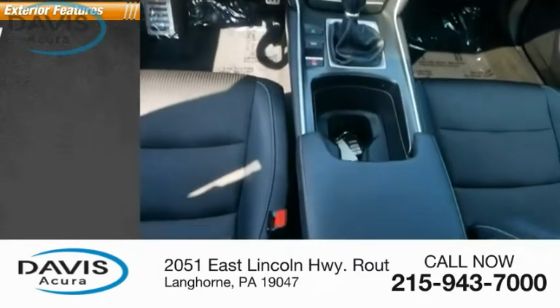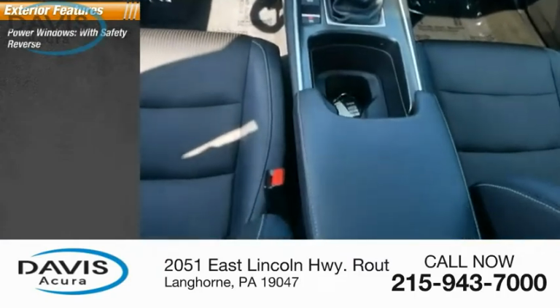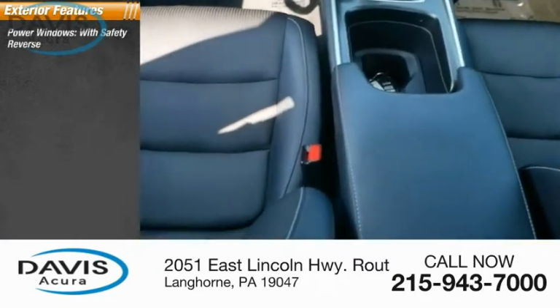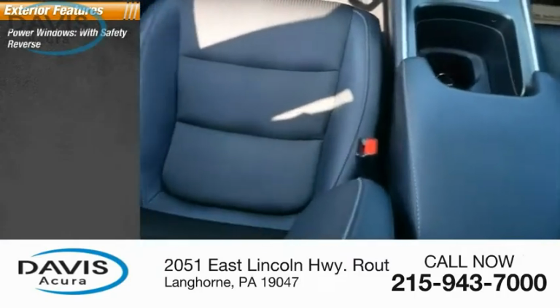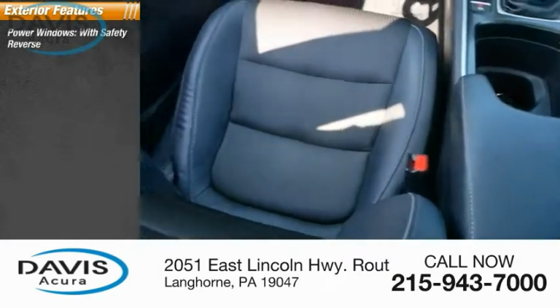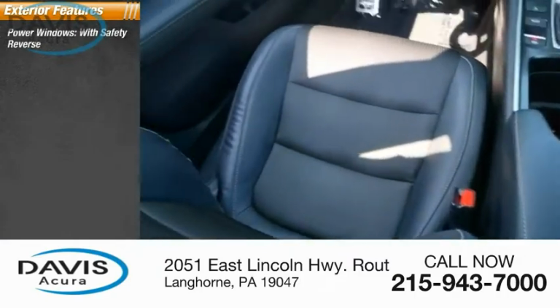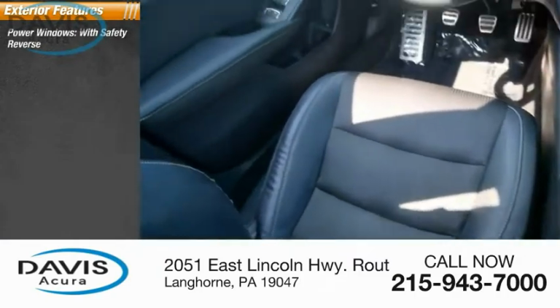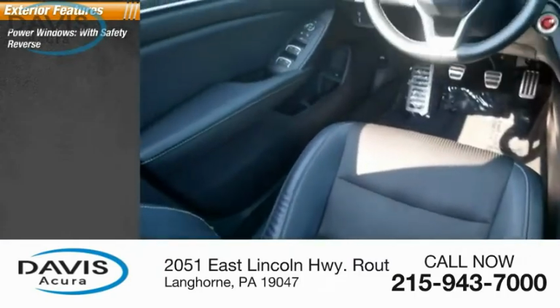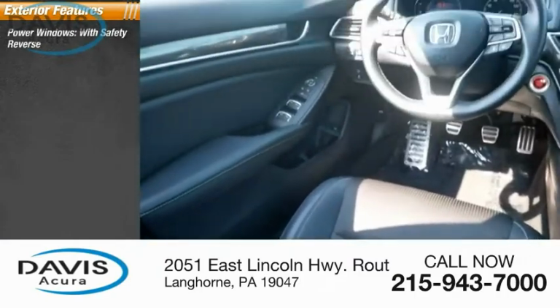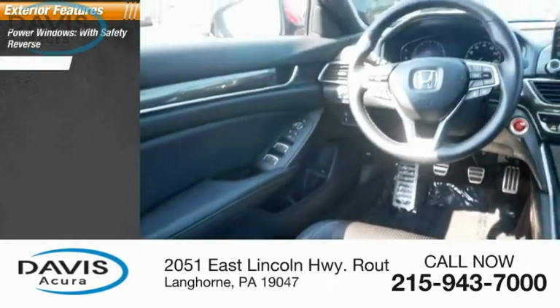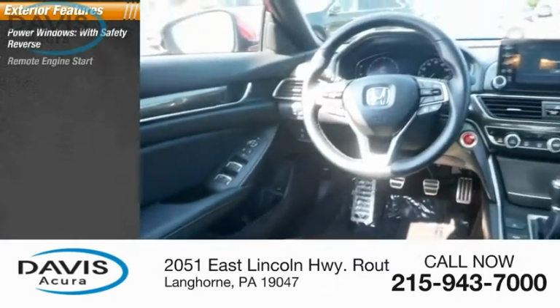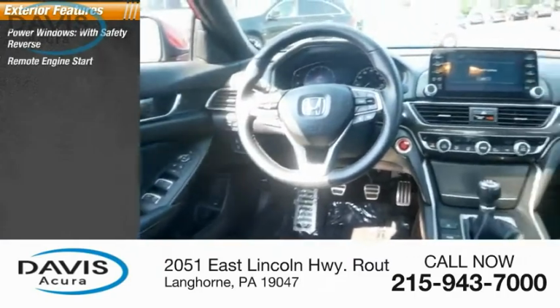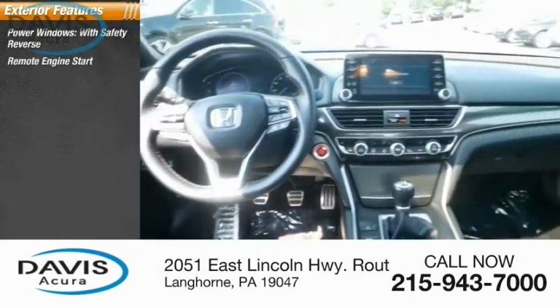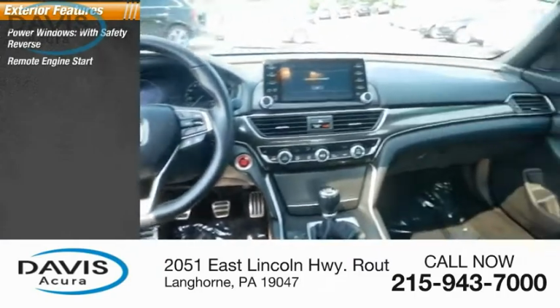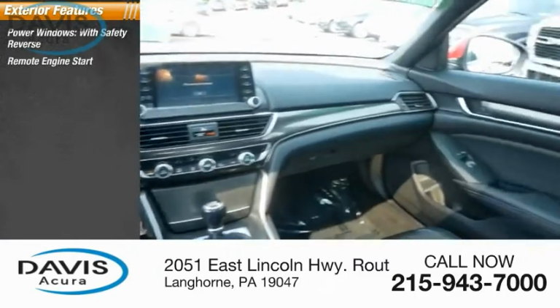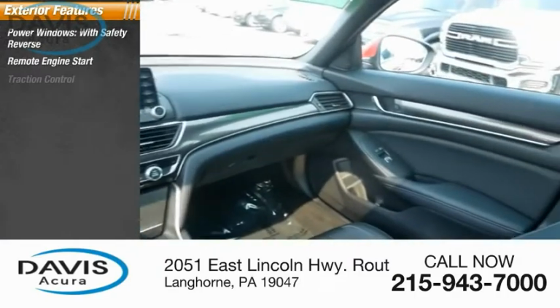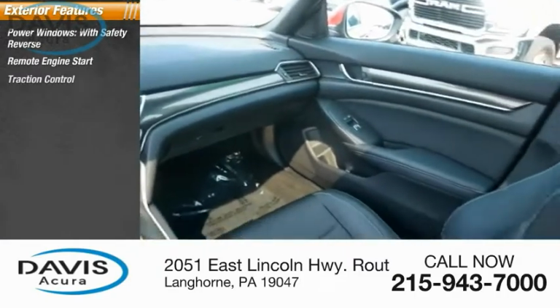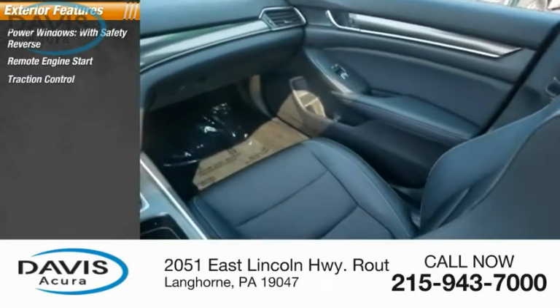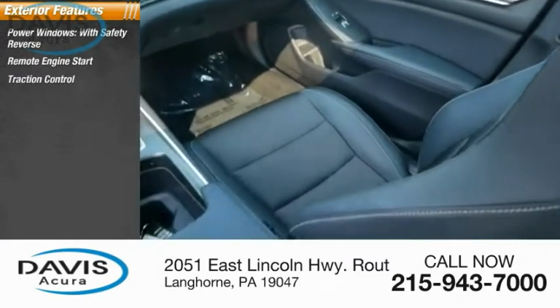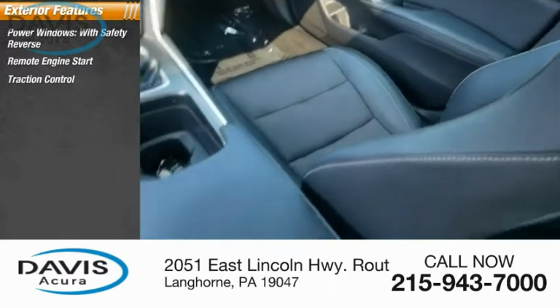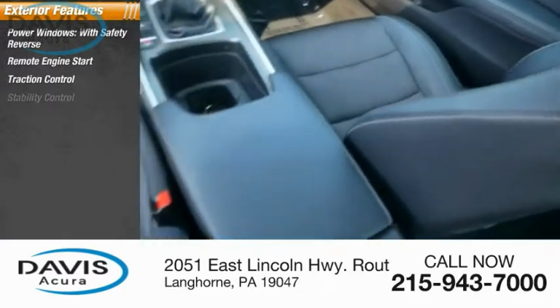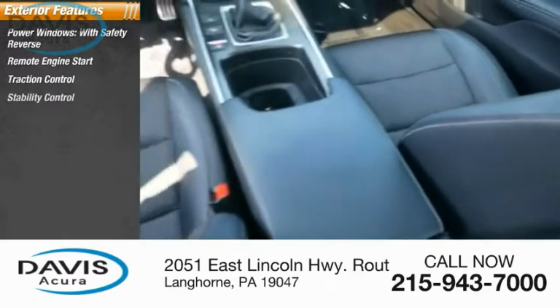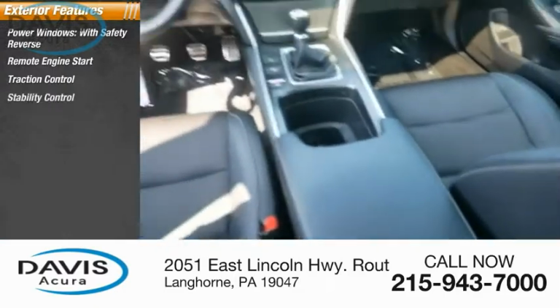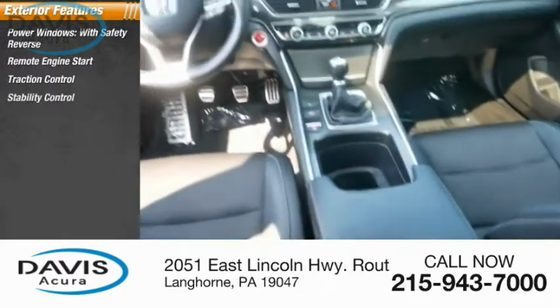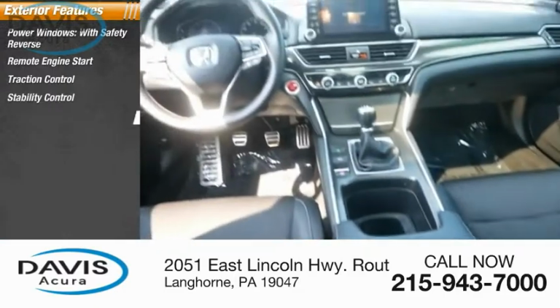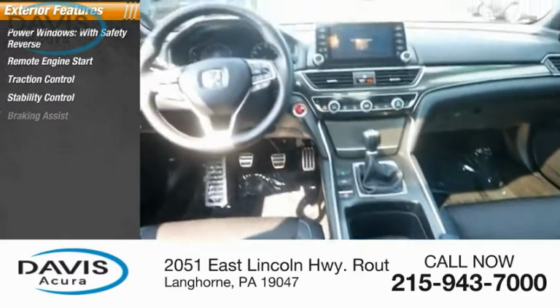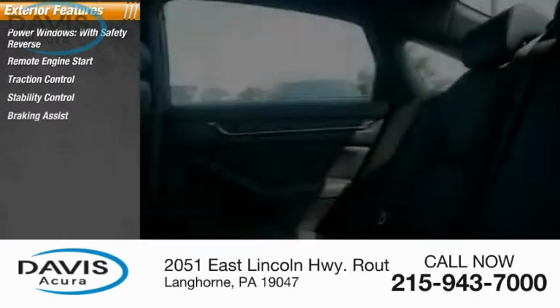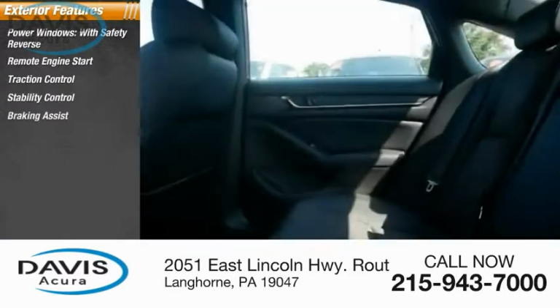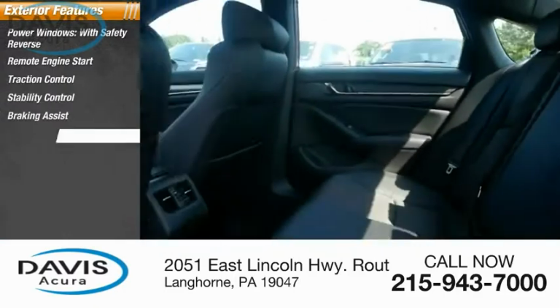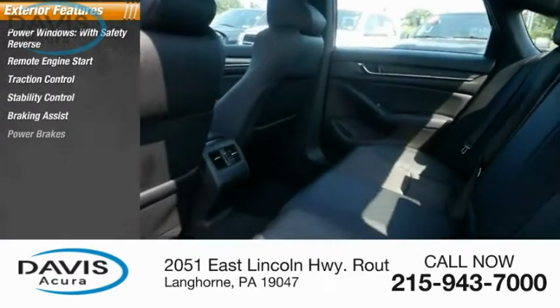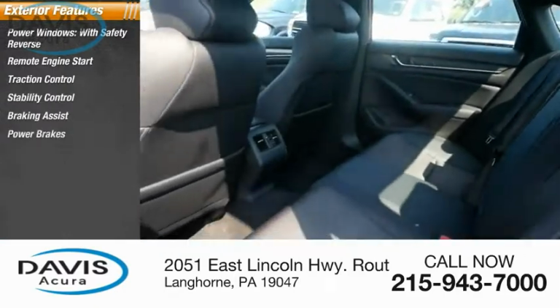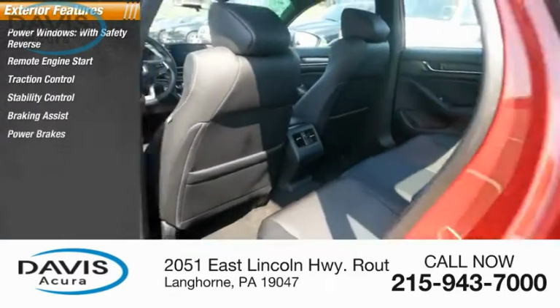Power windows with safety reverse, remote engine start, traction control, stability control, braking assist, power brakes.